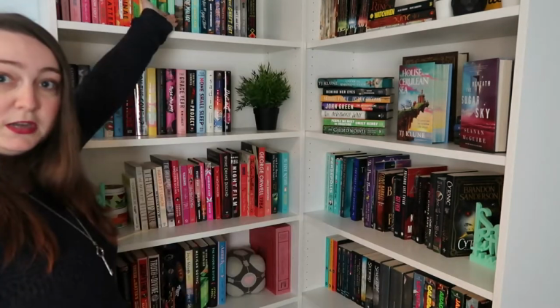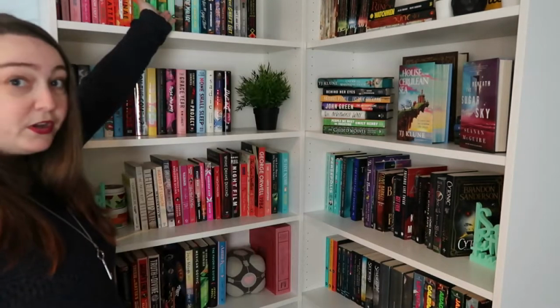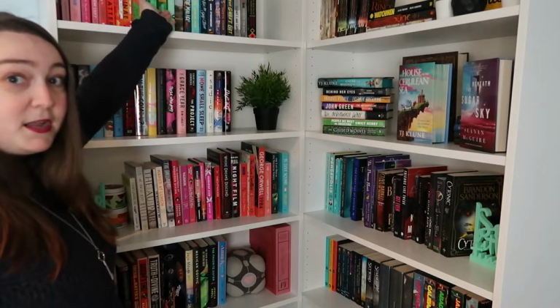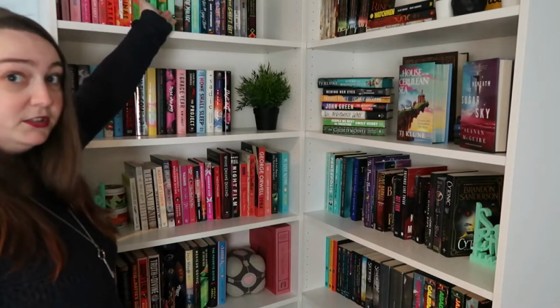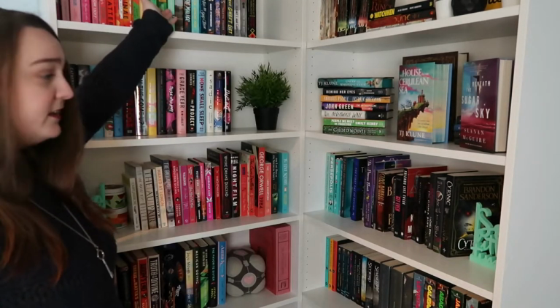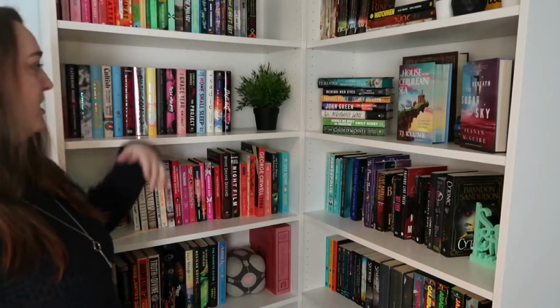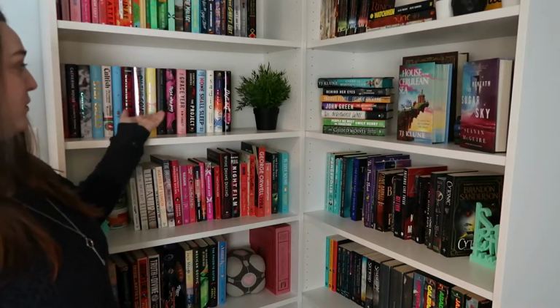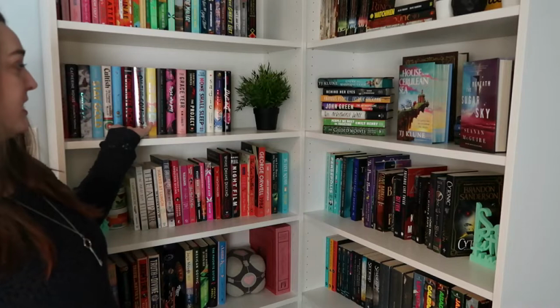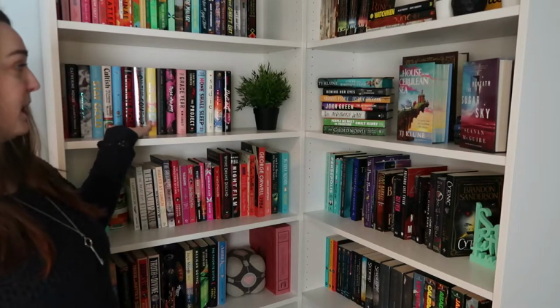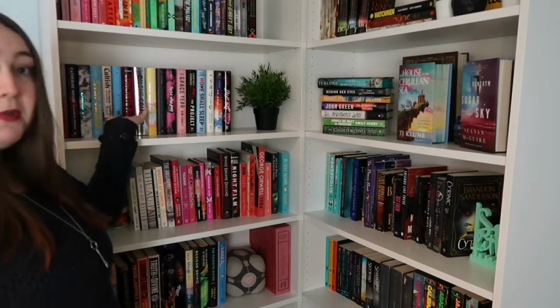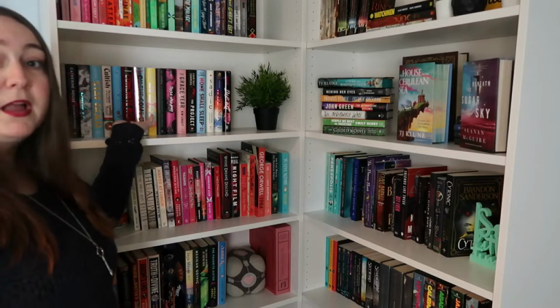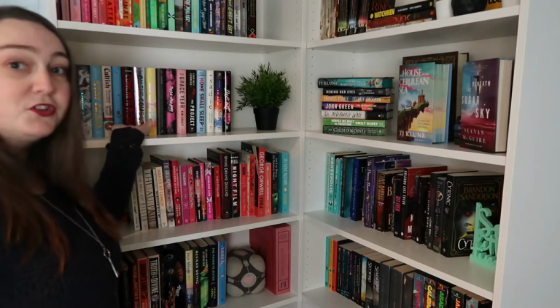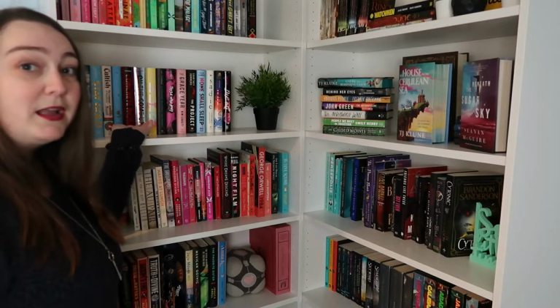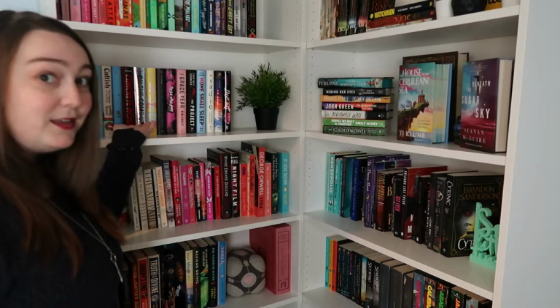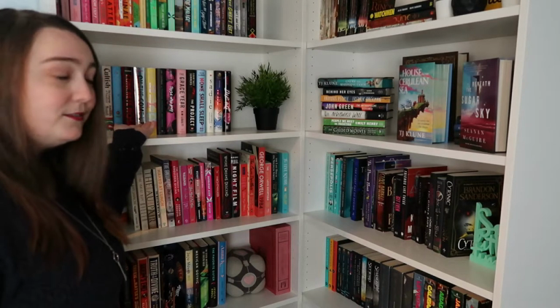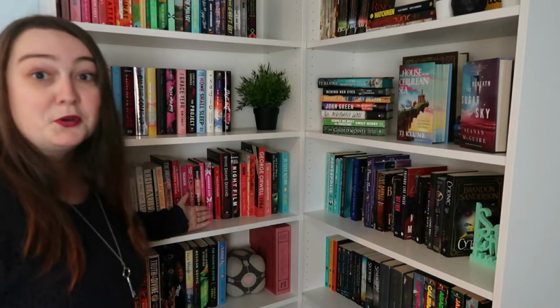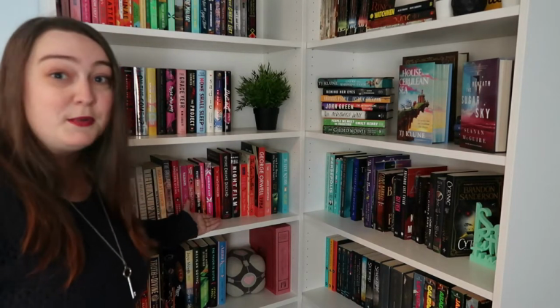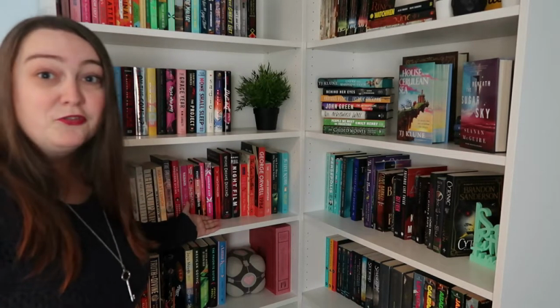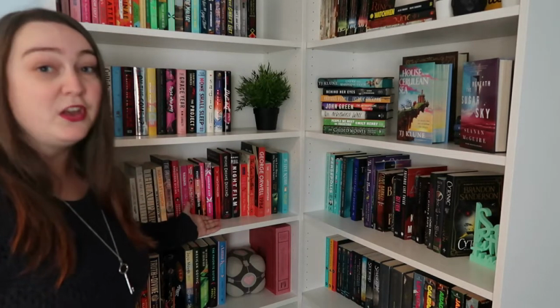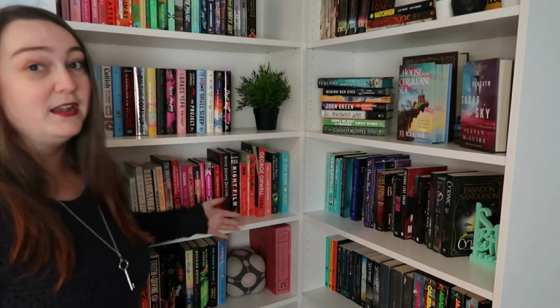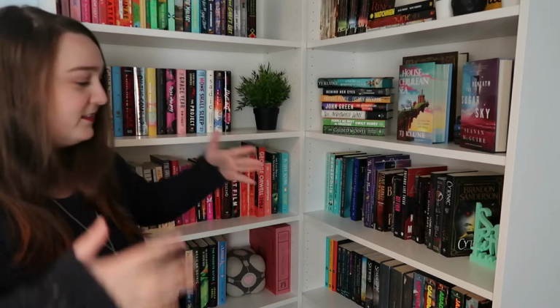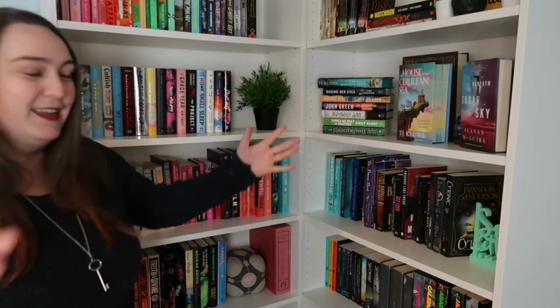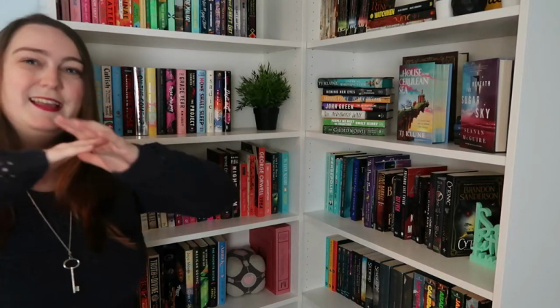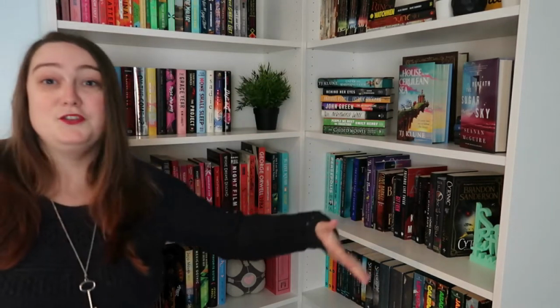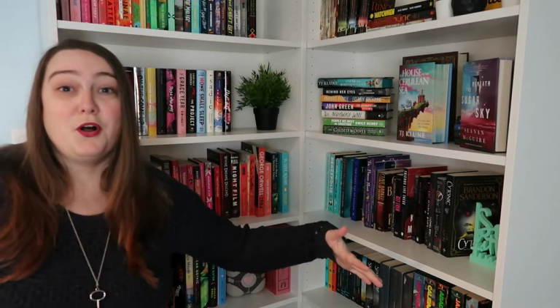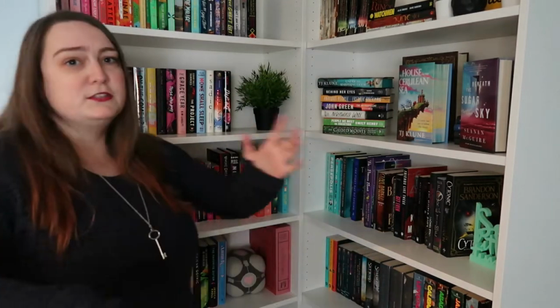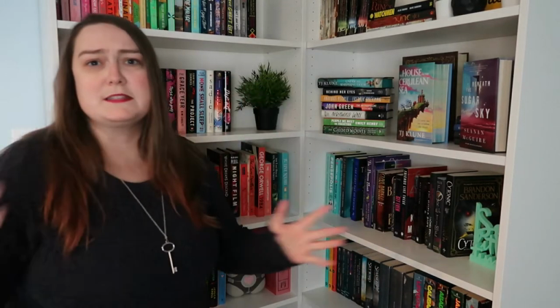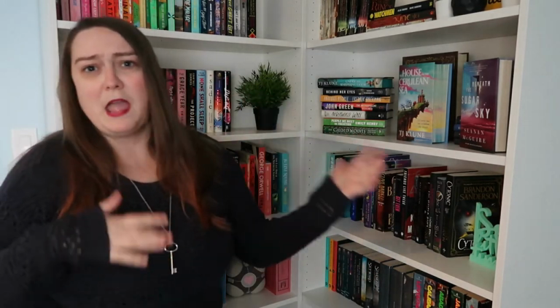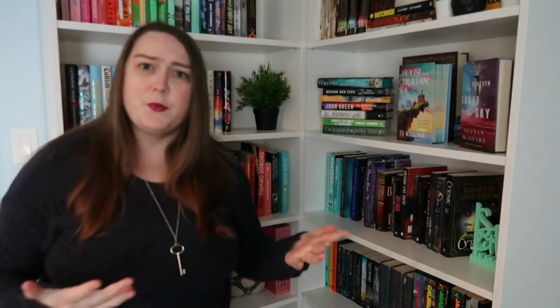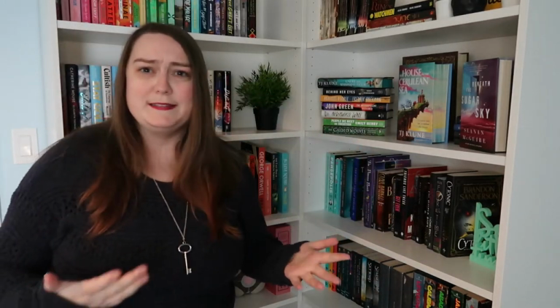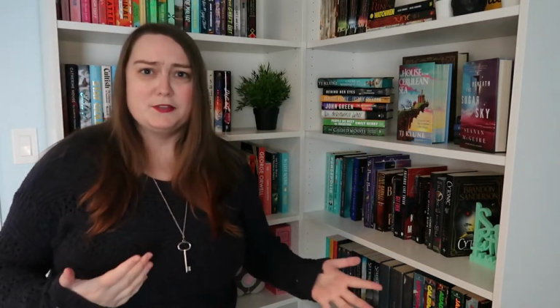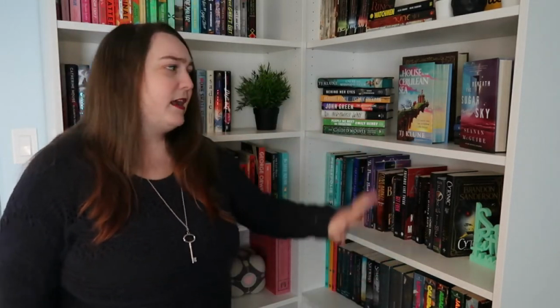Do I organize by color? Yes. Do I organize by paperback versus hardback? Yes. Do I organize by read versus unread? Yes. I do it all. So it's a bit of organized chaos right now.